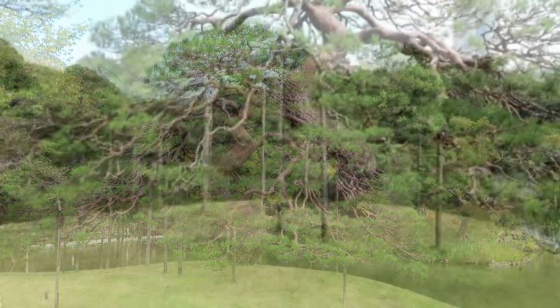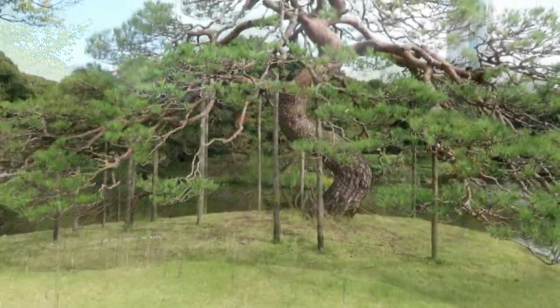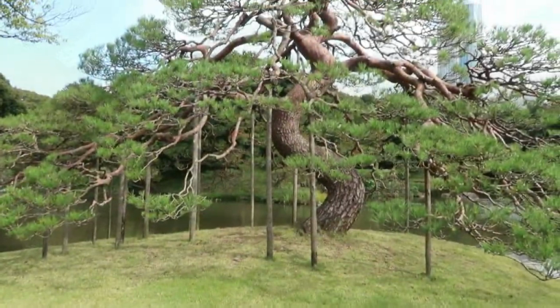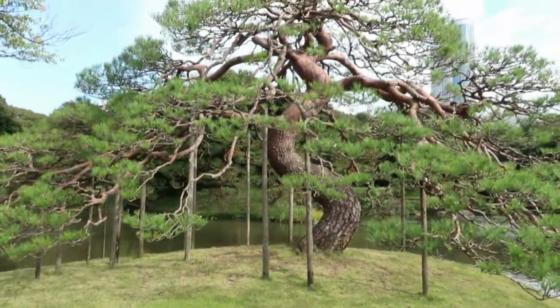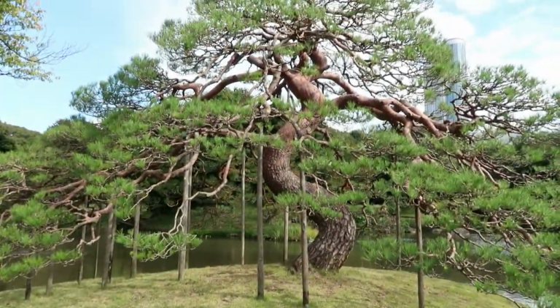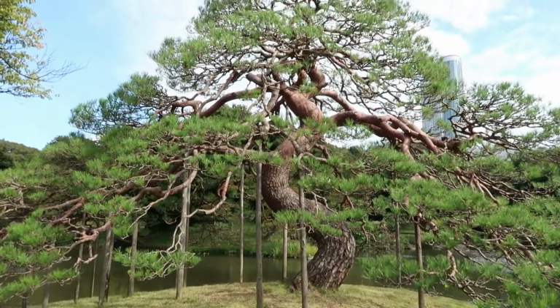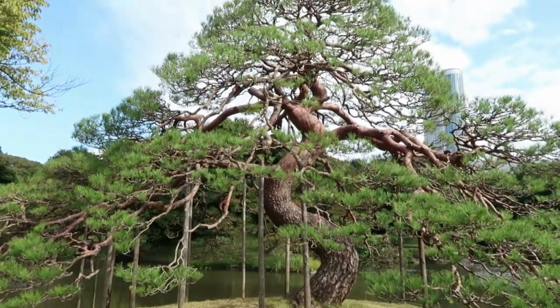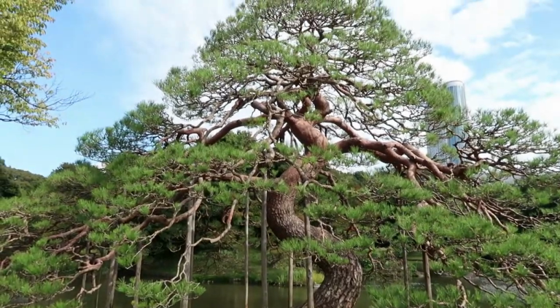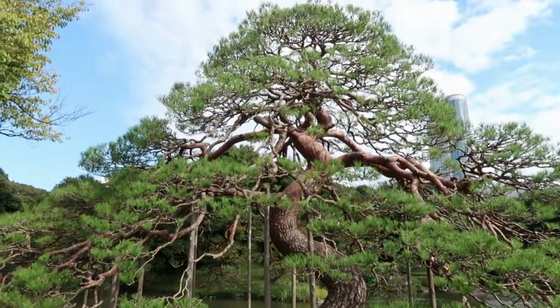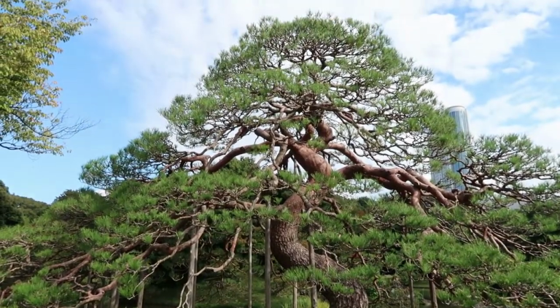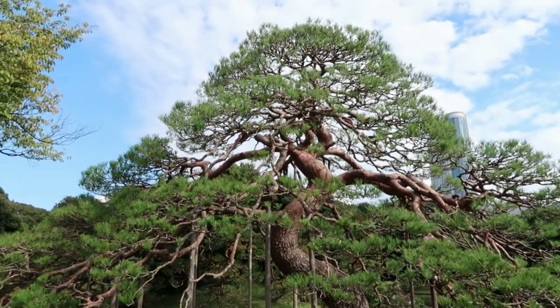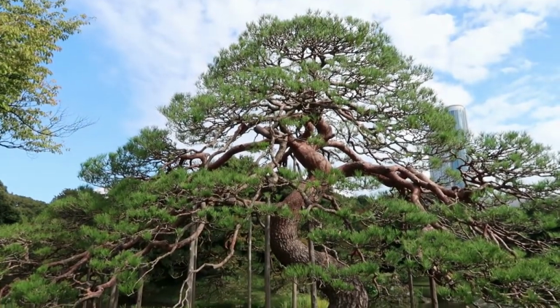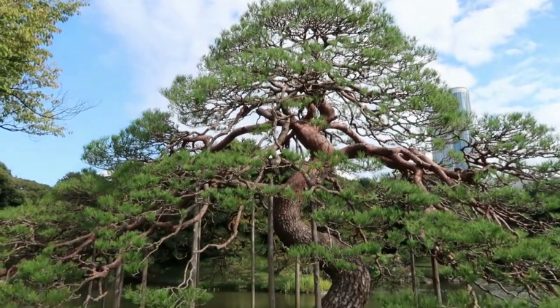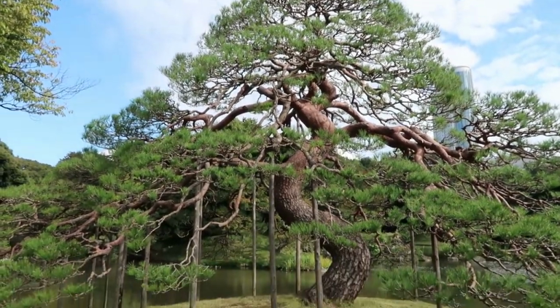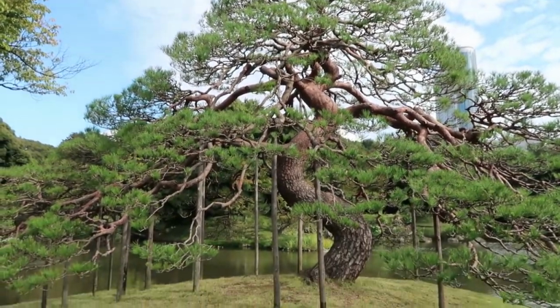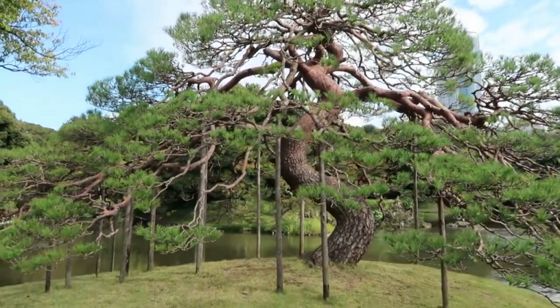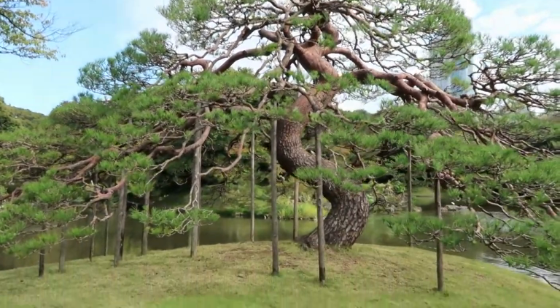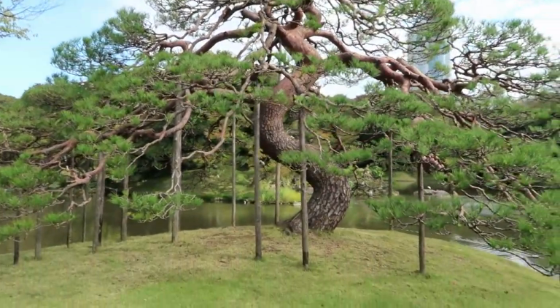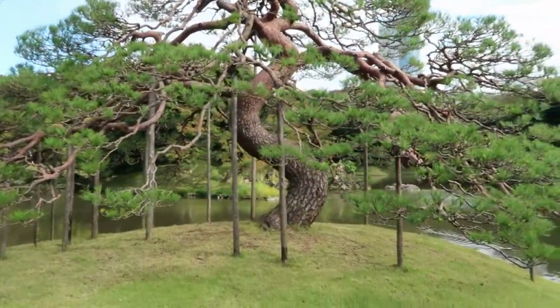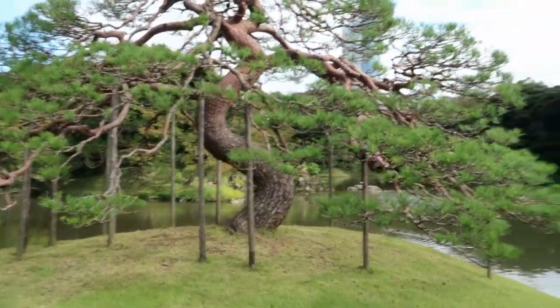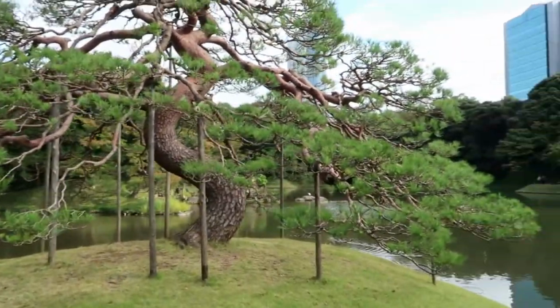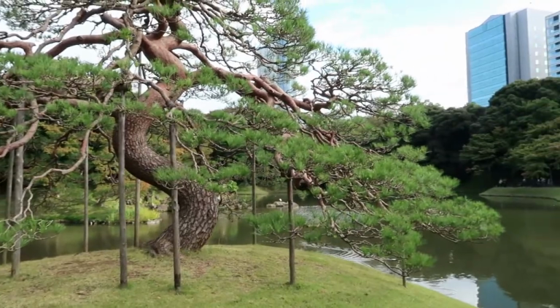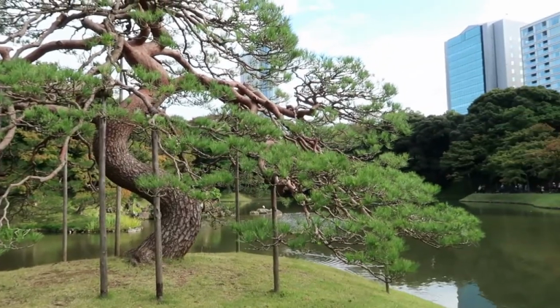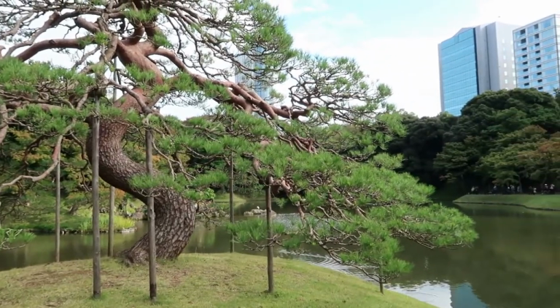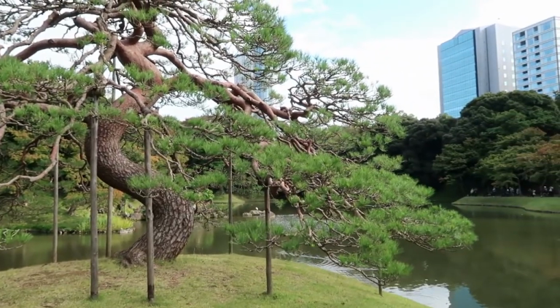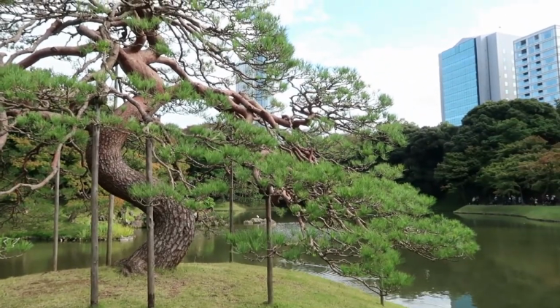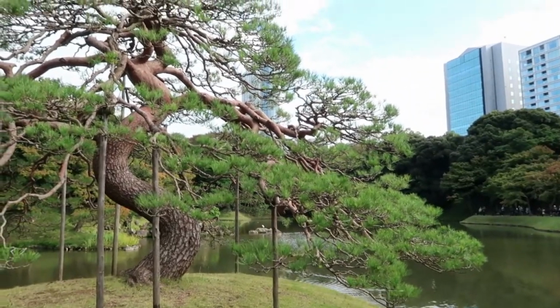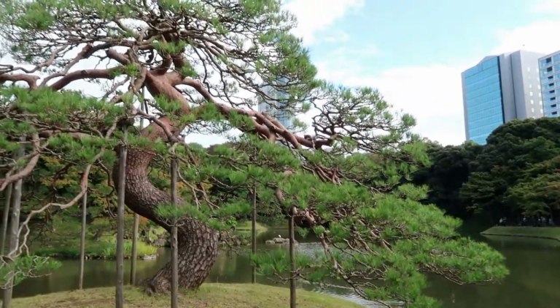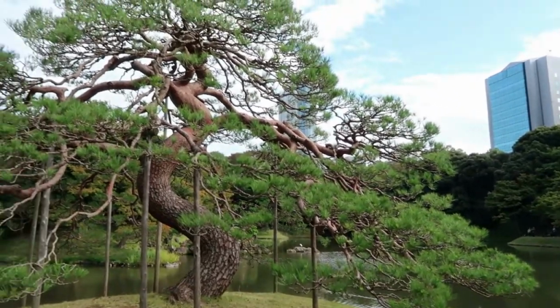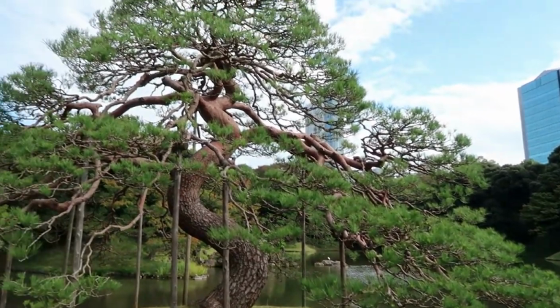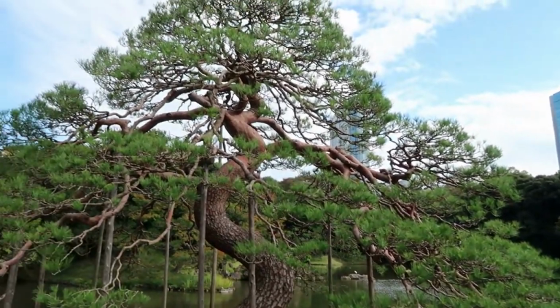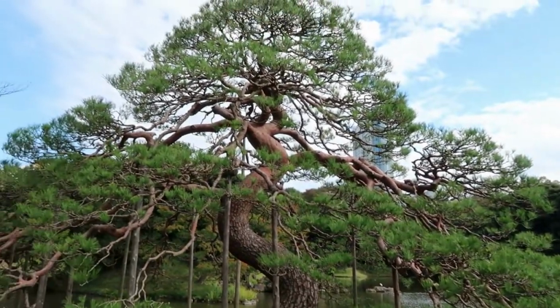Look at this amazing tree. It kind of reminds me of a jumbo bonsai tree.